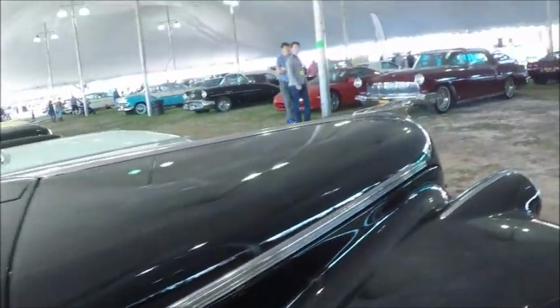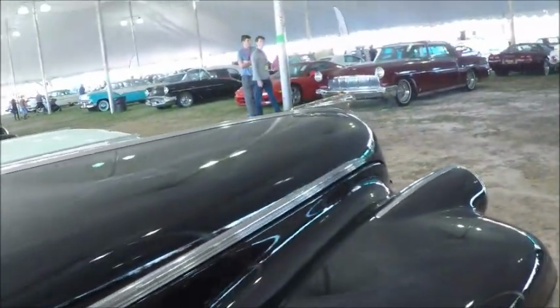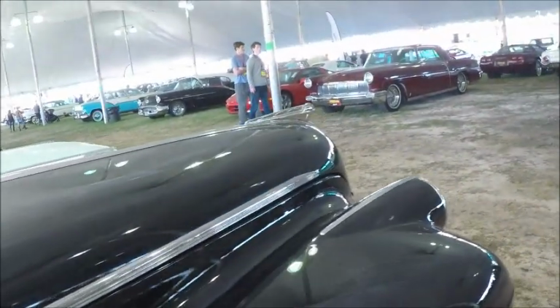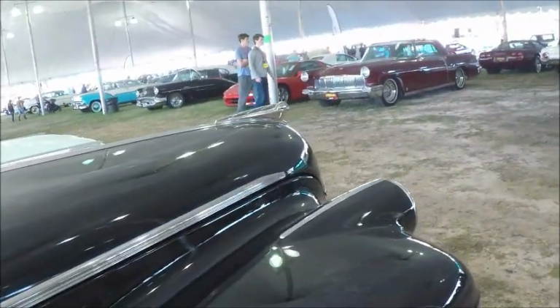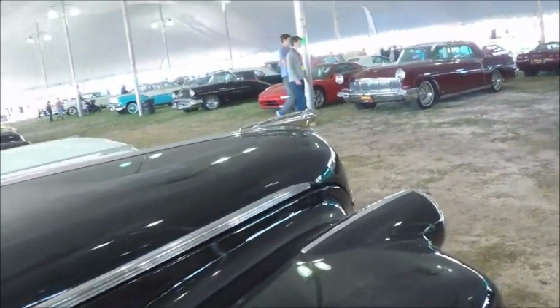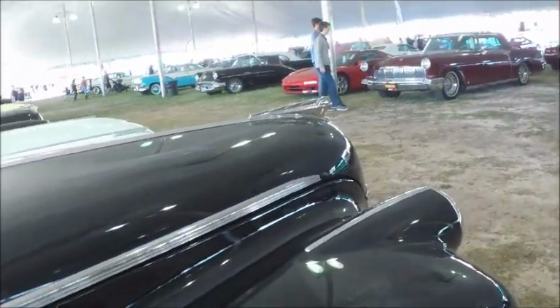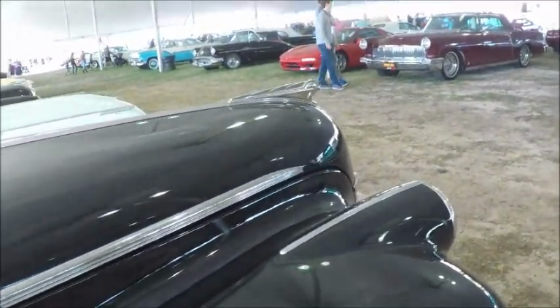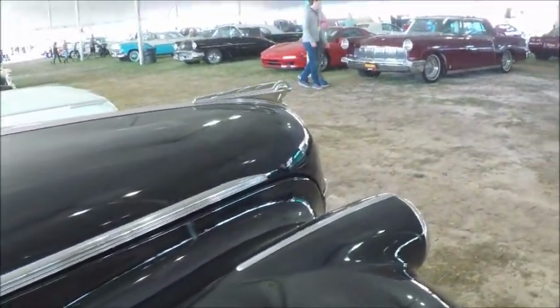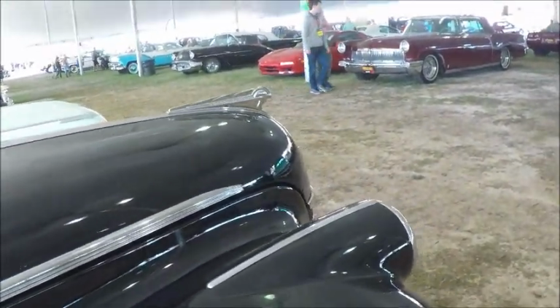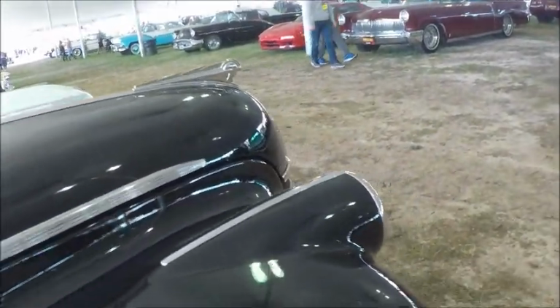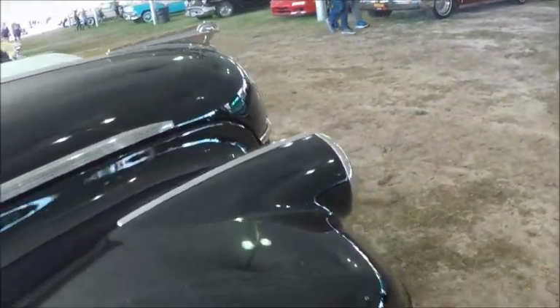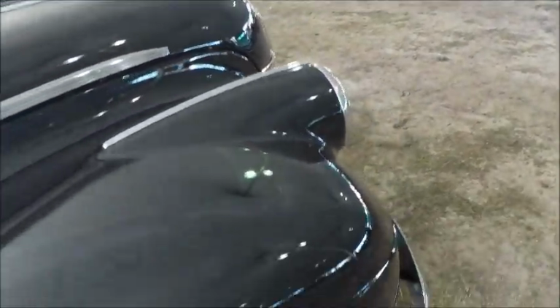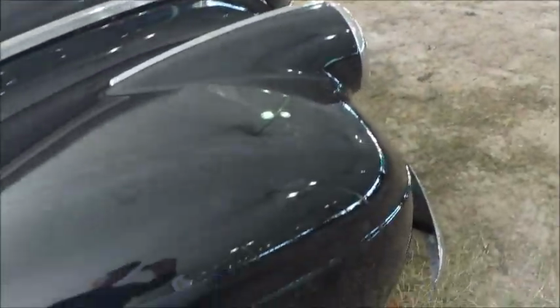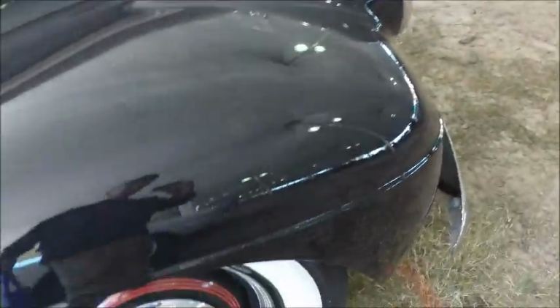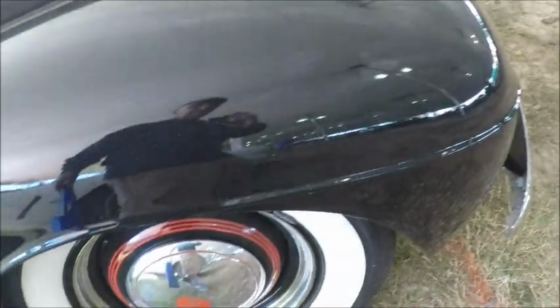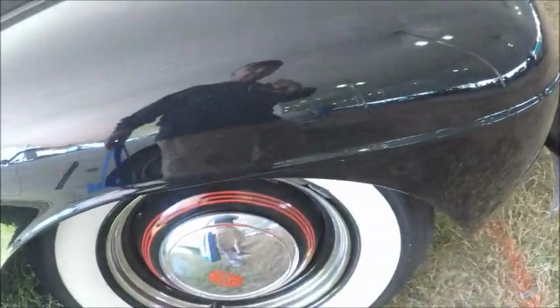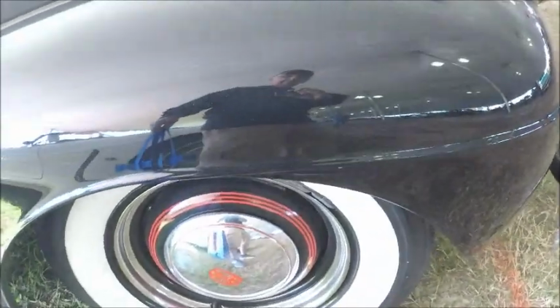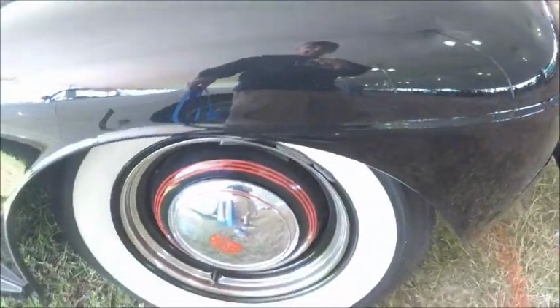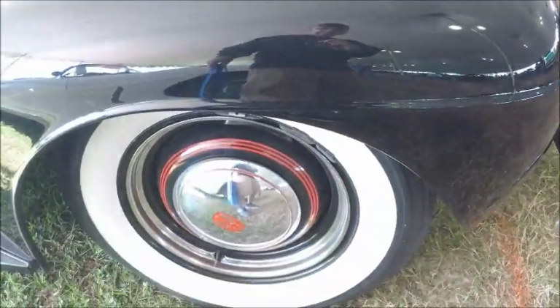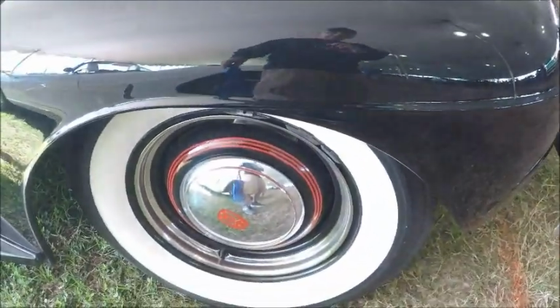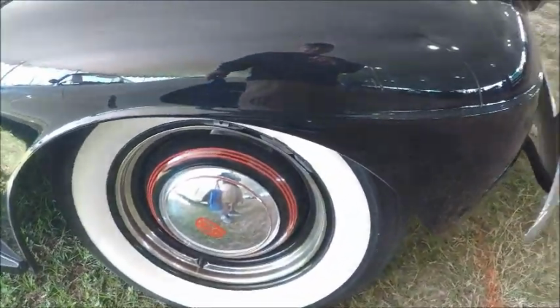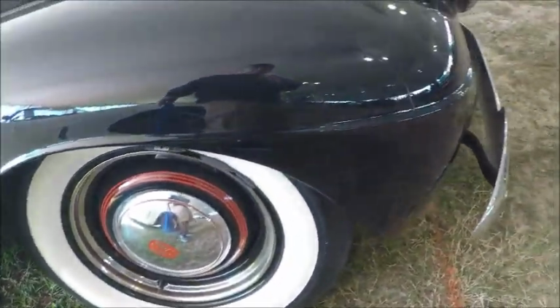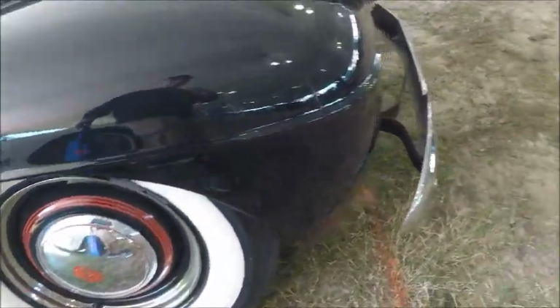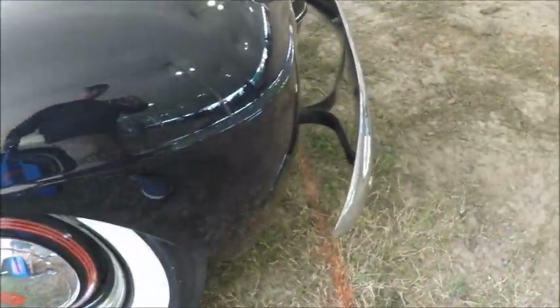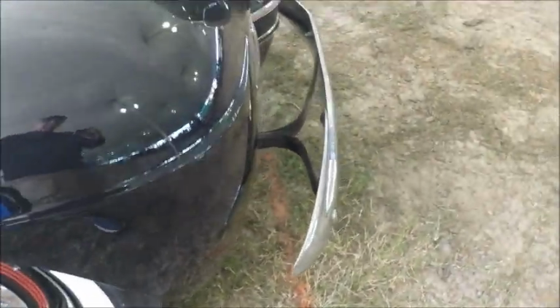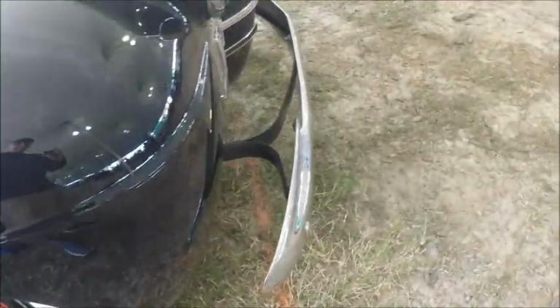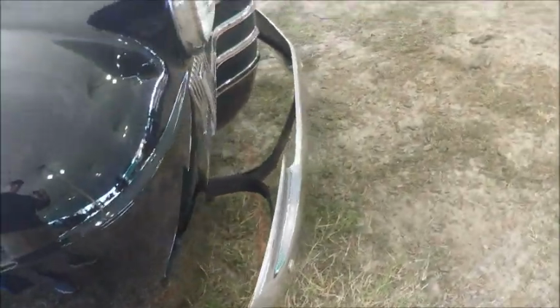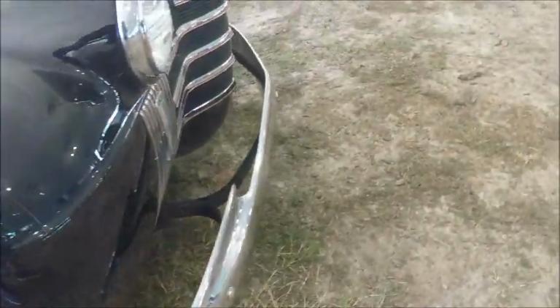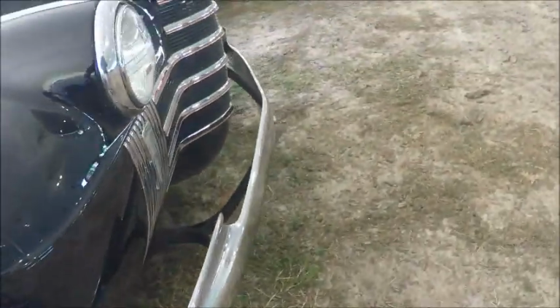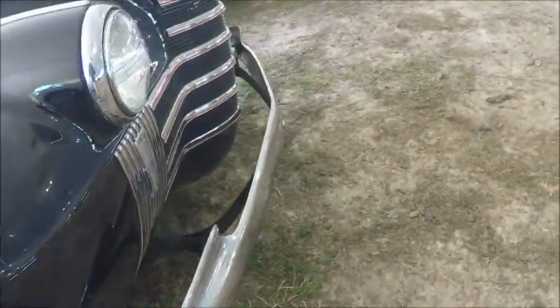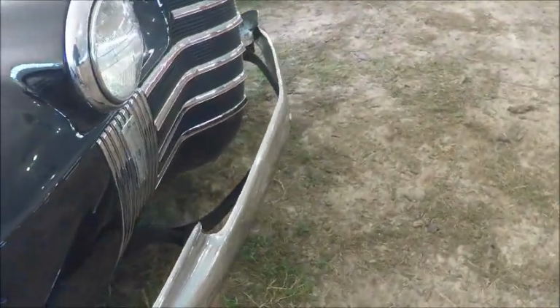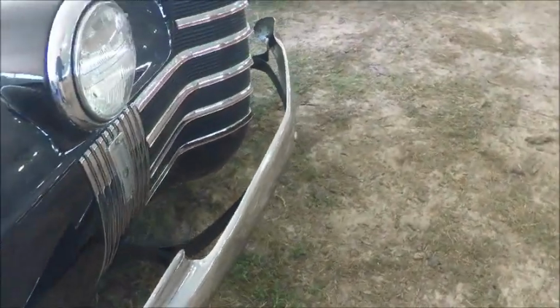Now this is your grandfather's automobile — white wall tires, hubcaps, and wheel trim rings.